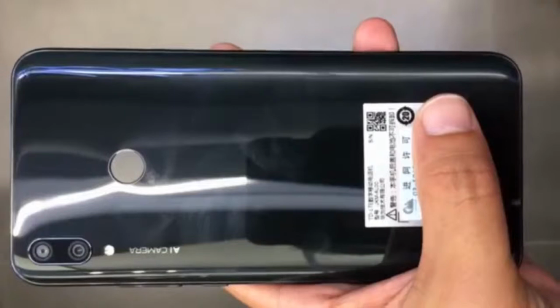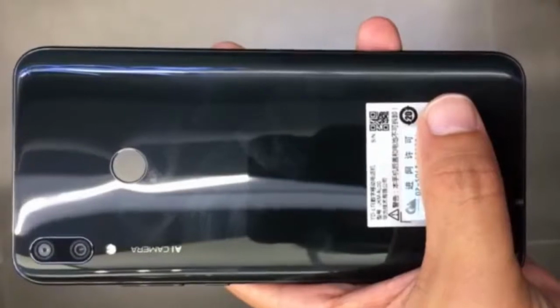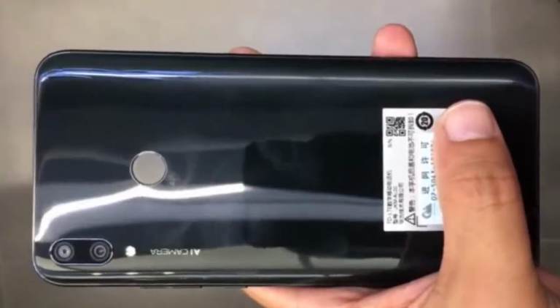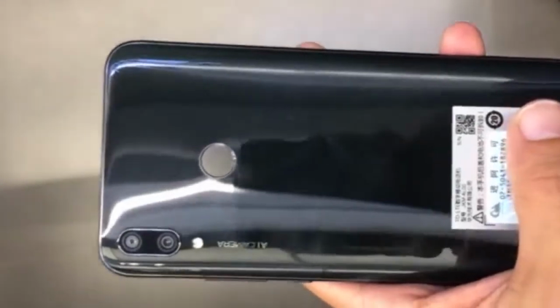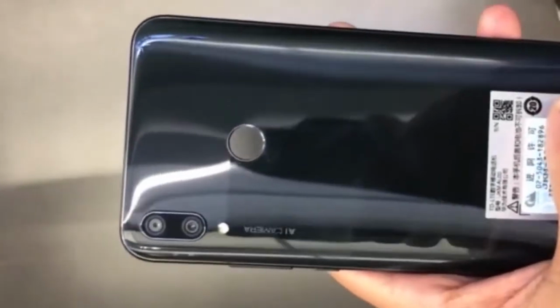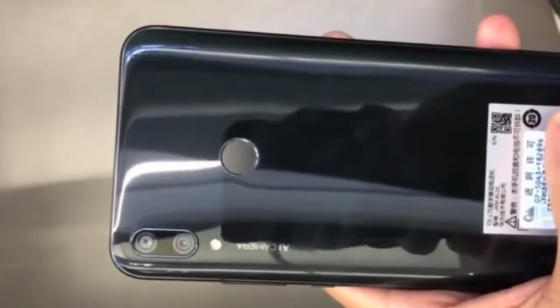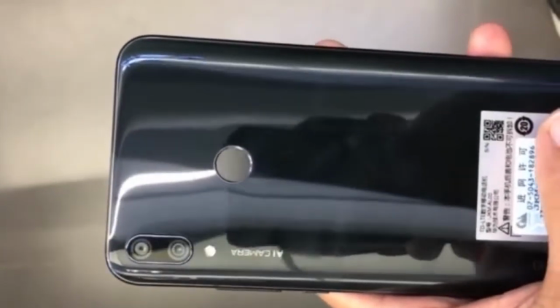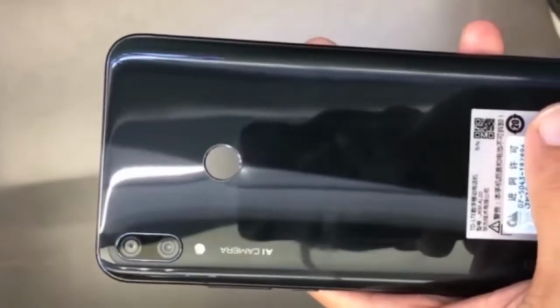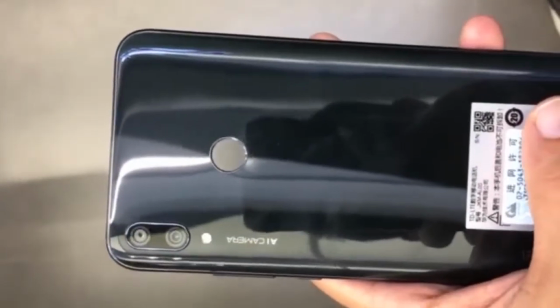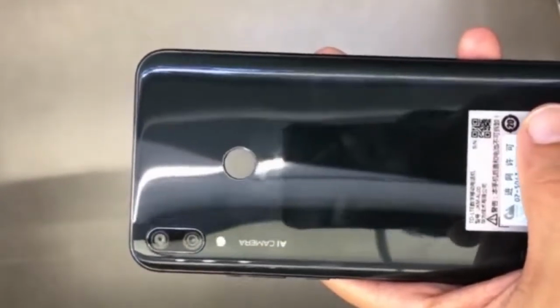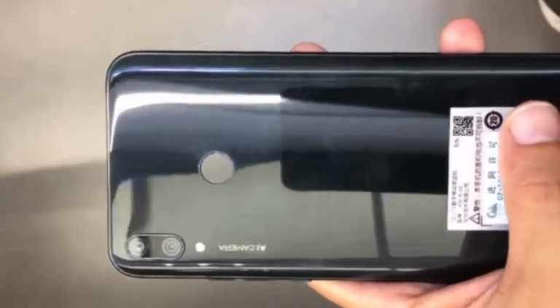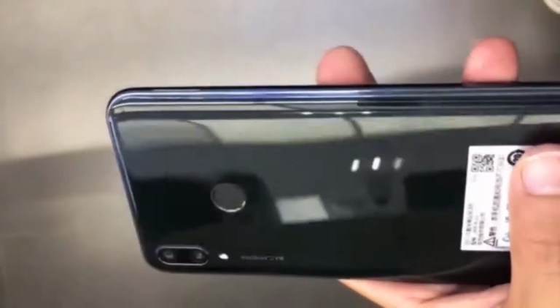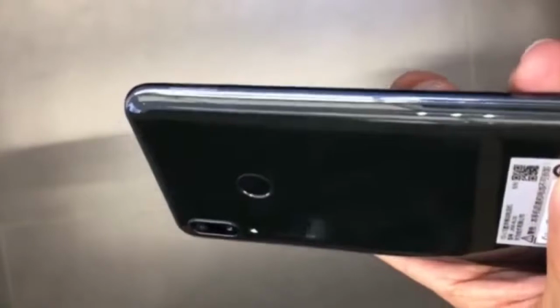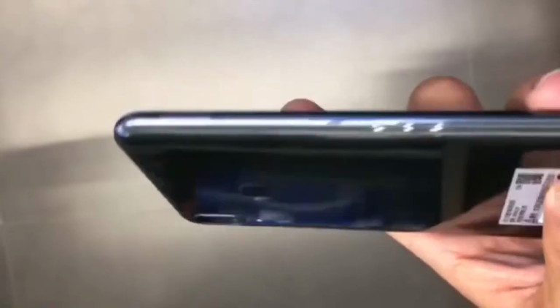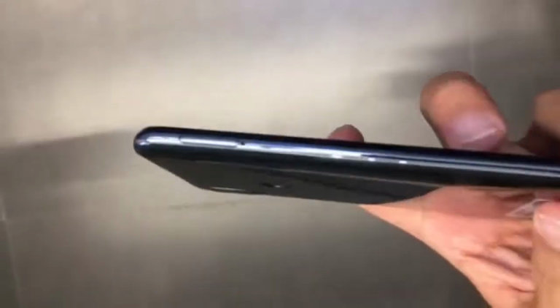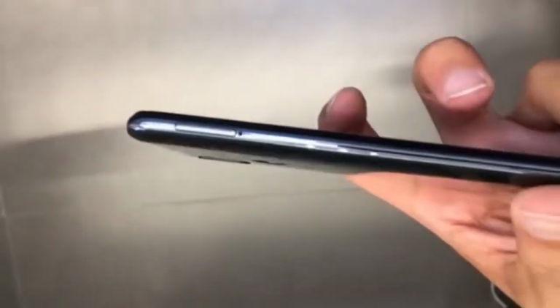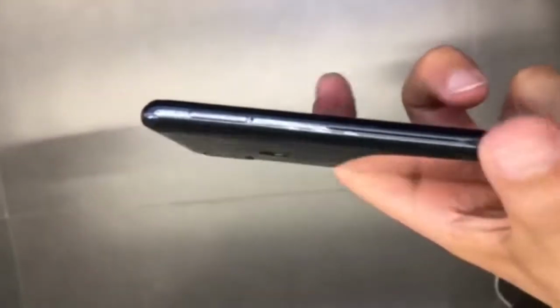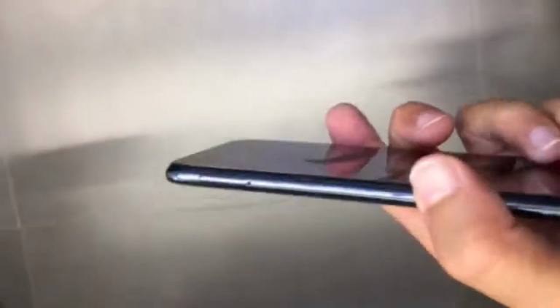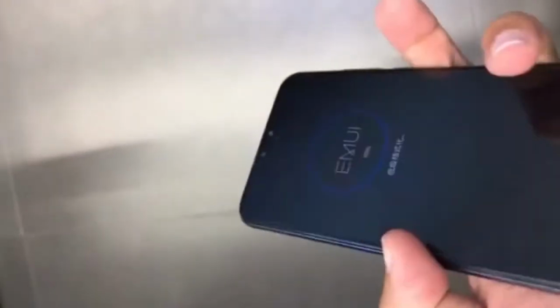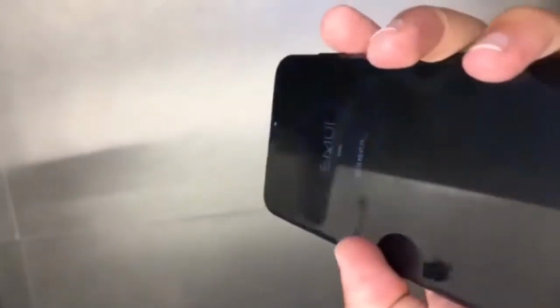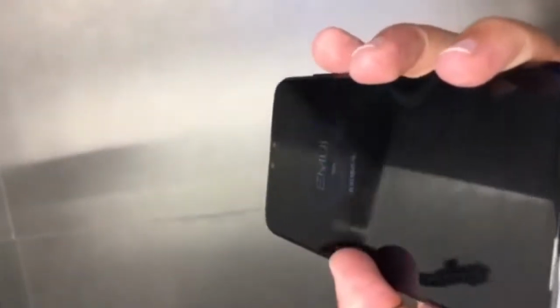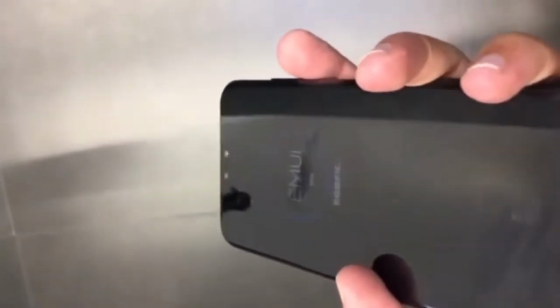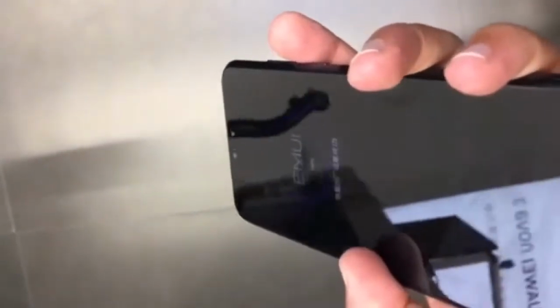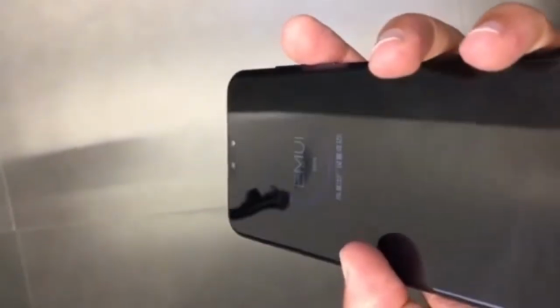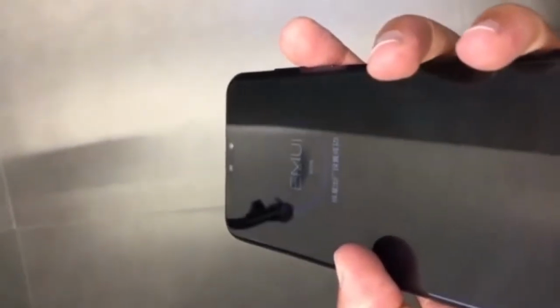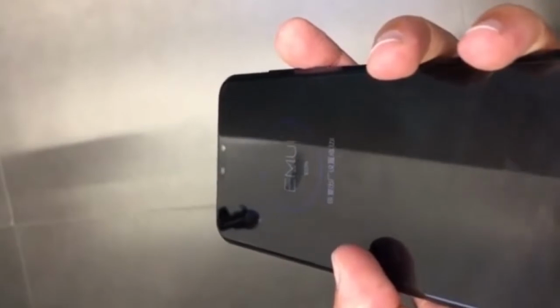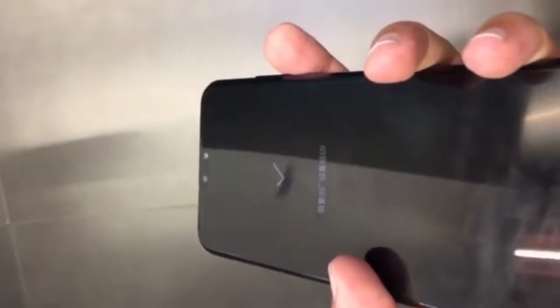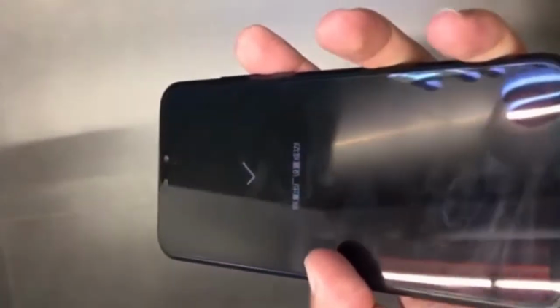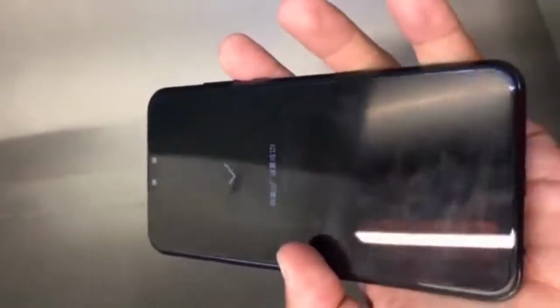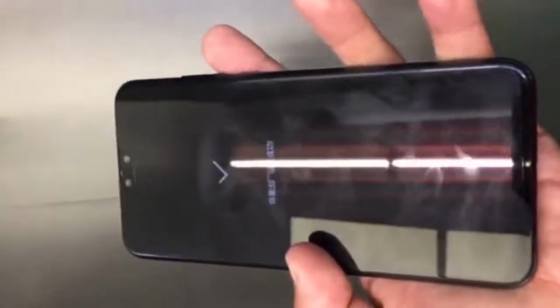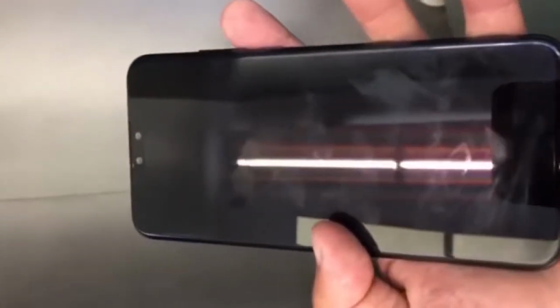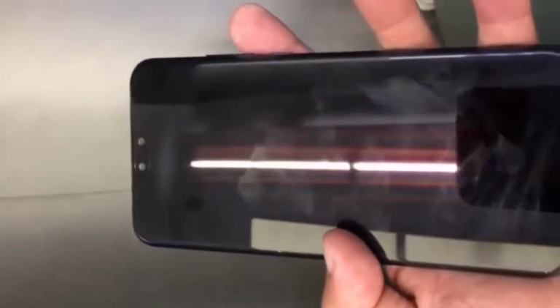Hi guys, this is Tech4Girls channel. Today, Honor 9 Plus quick hands-on video leaked and unboxing. See guys, phone looking good, not bad. No full specs leaked.